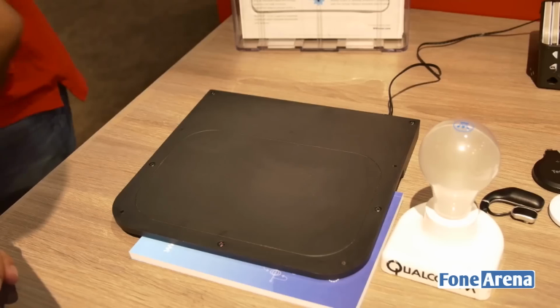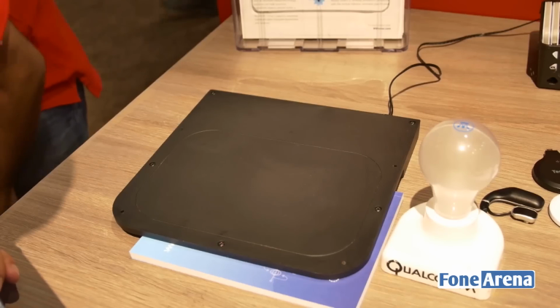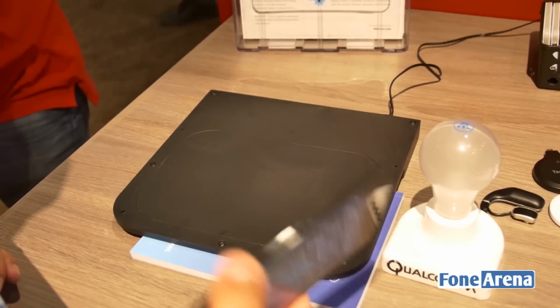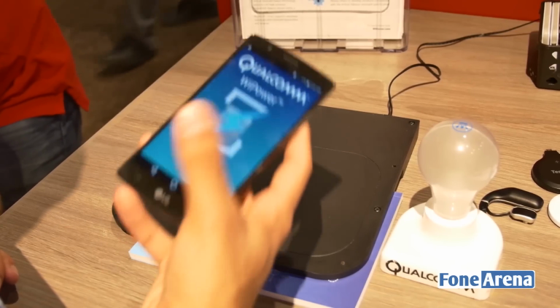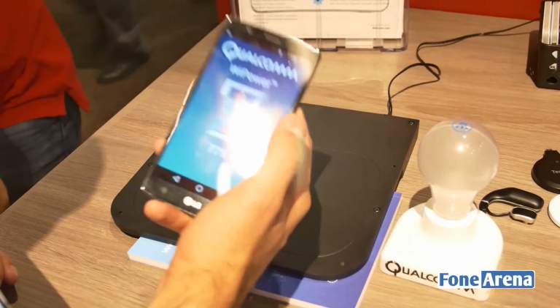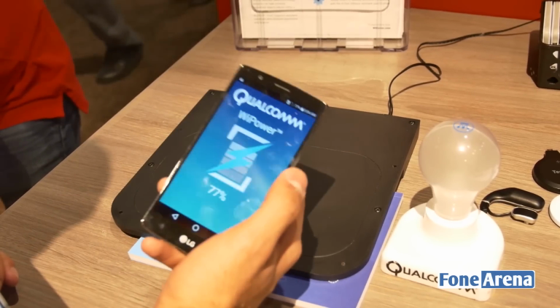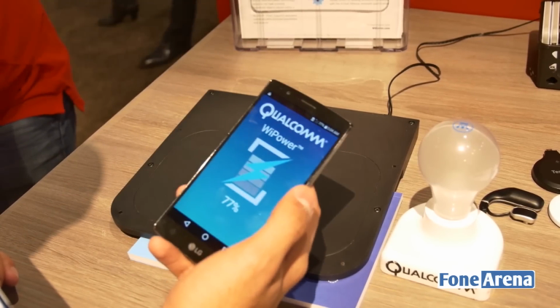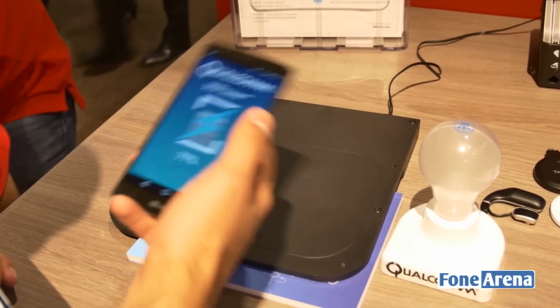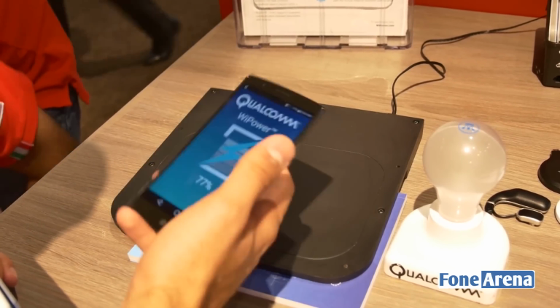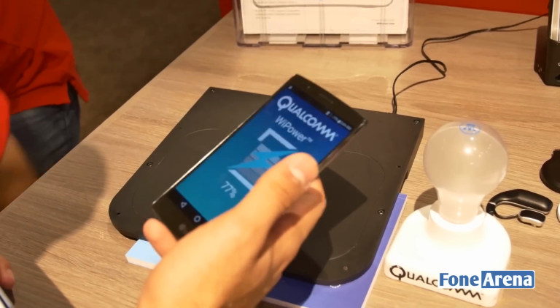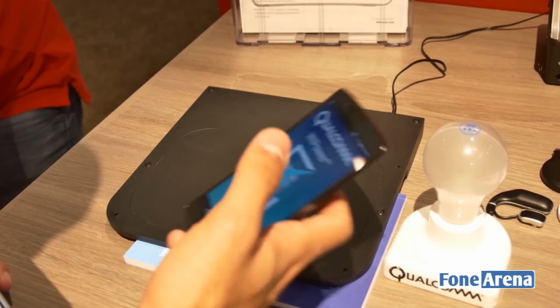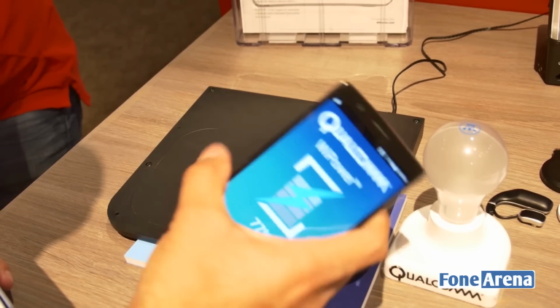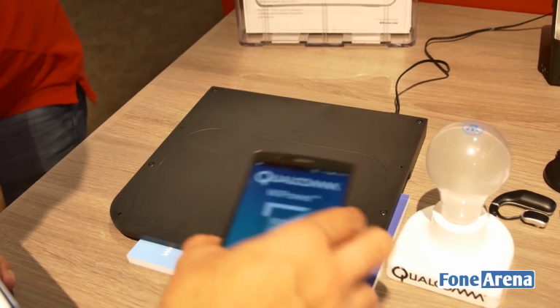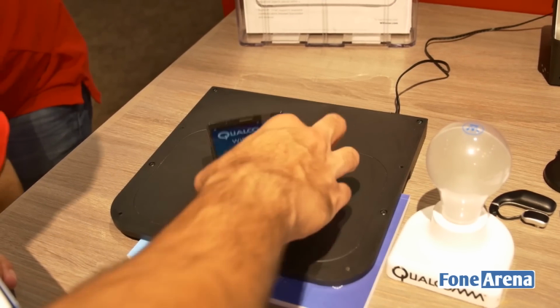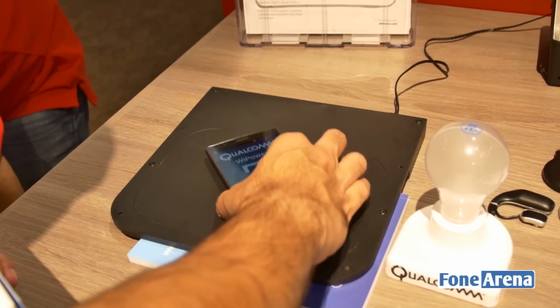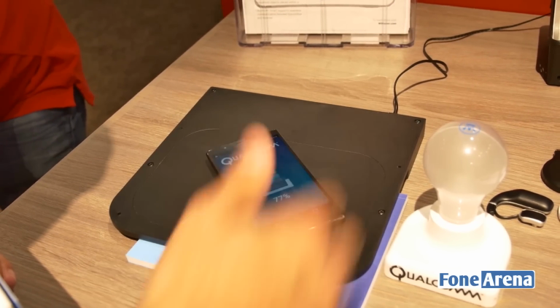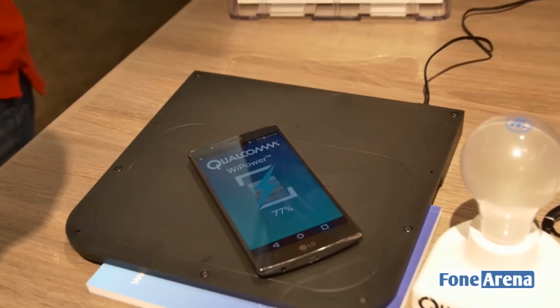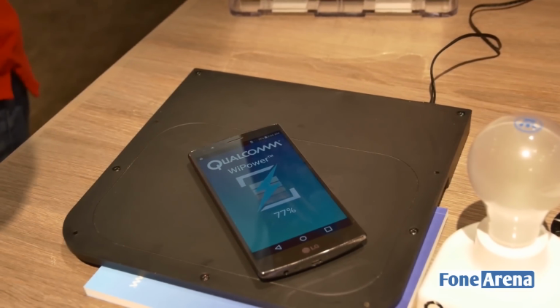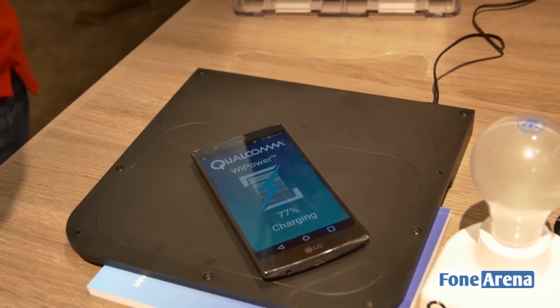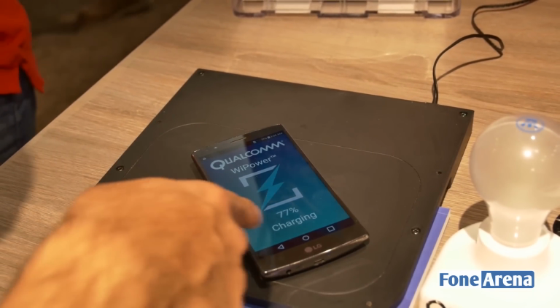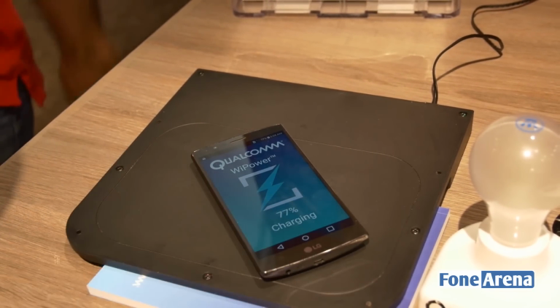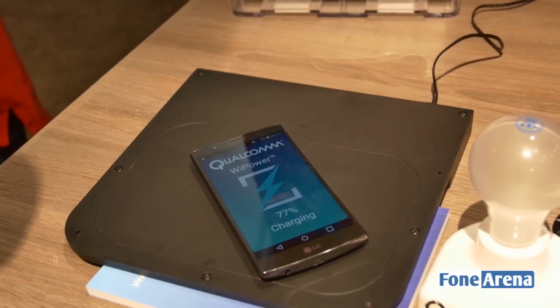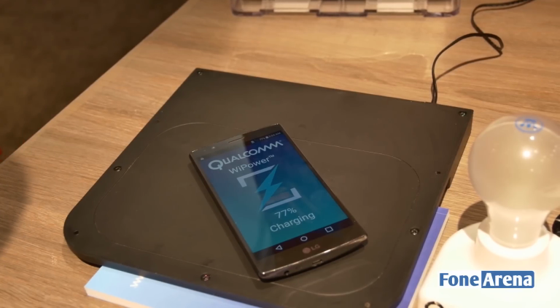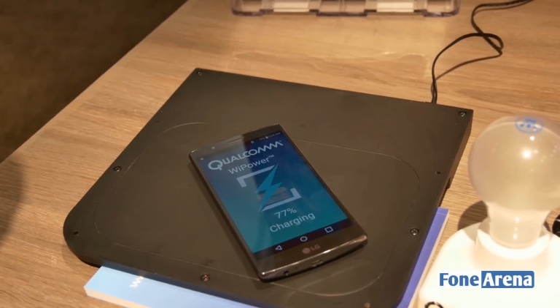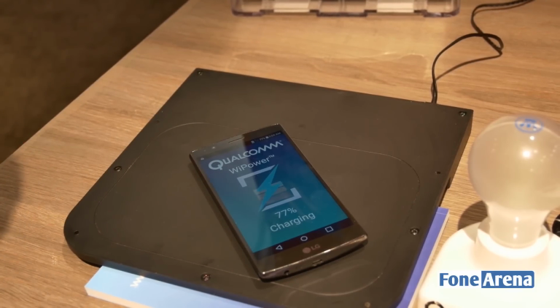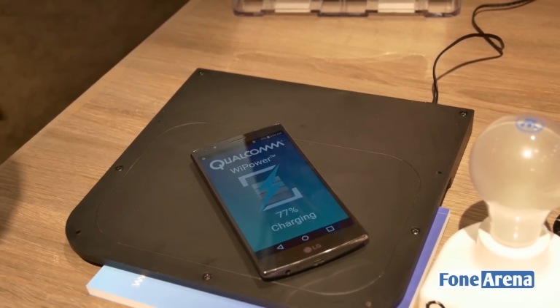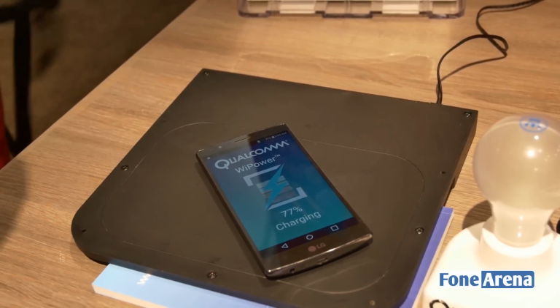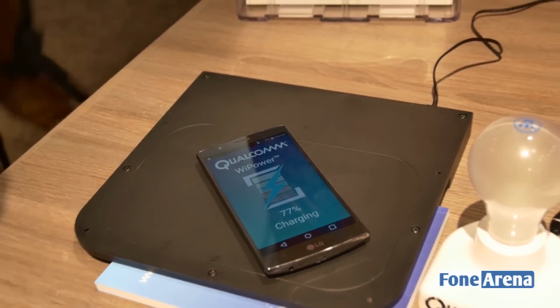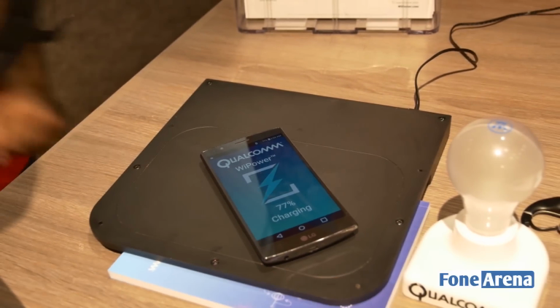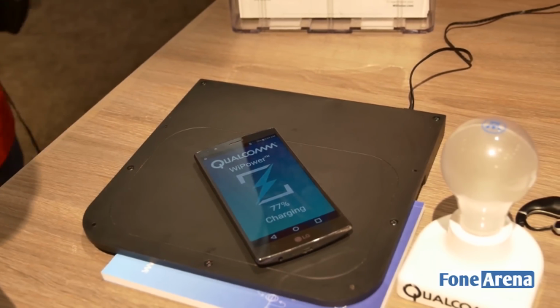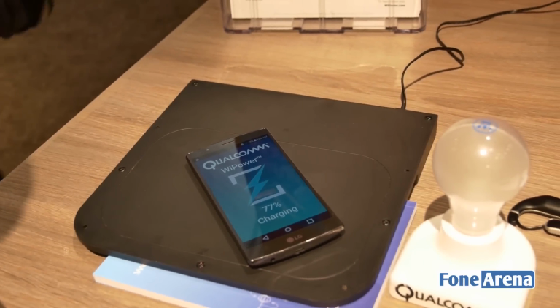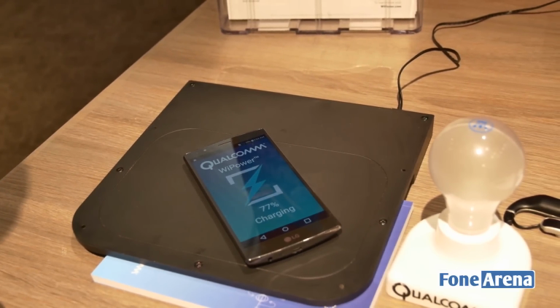Generally you have a smartphone that is wireless charging enabled and you have a wireless charging mat. All you have to do is keep it on the mat and it starts charging. As you can see, the charging indicator has come on and the handset is charging wirelessly, but still in contact with the wireless charging pad.